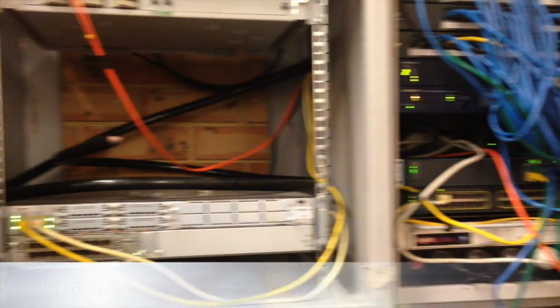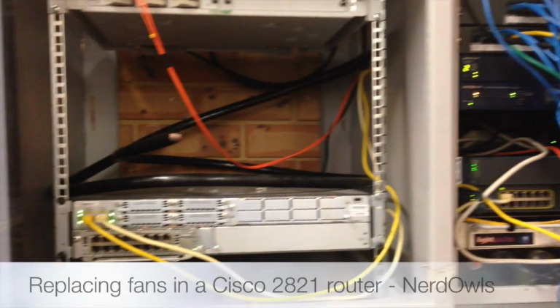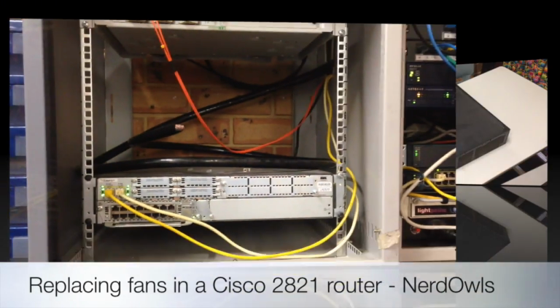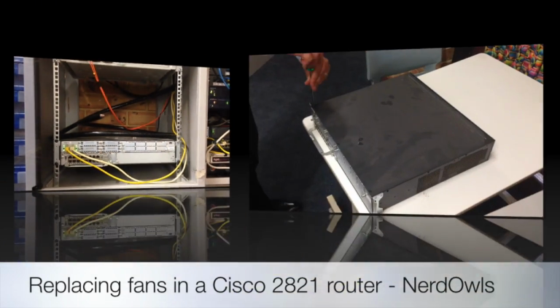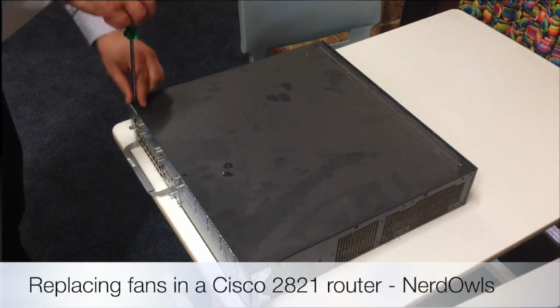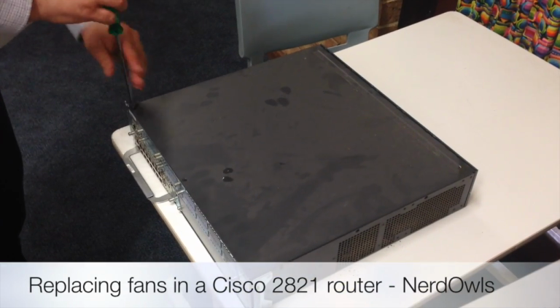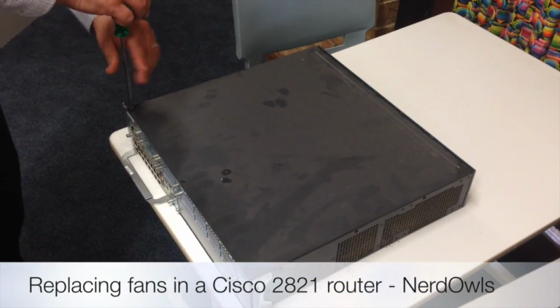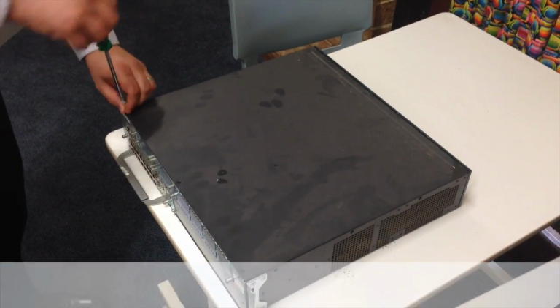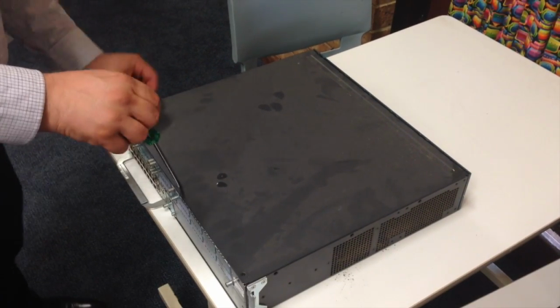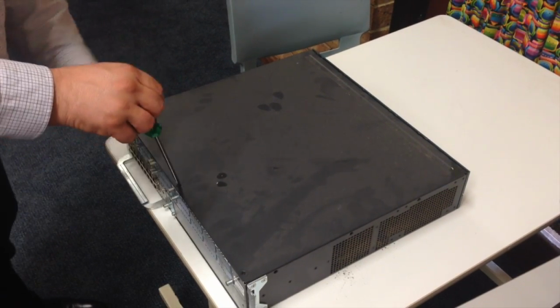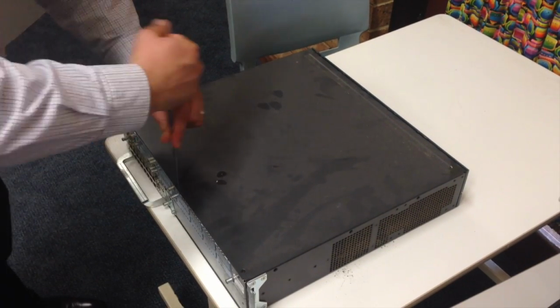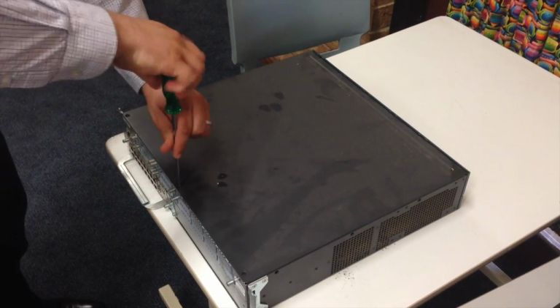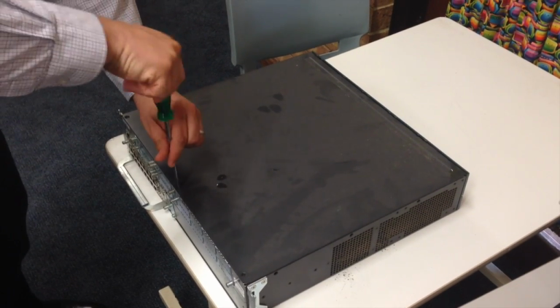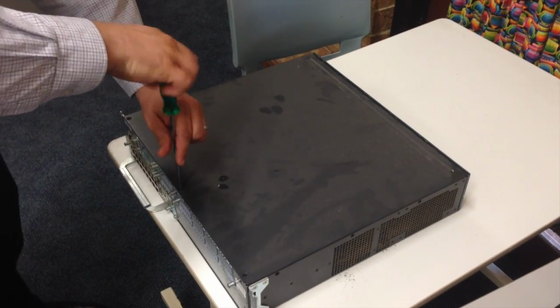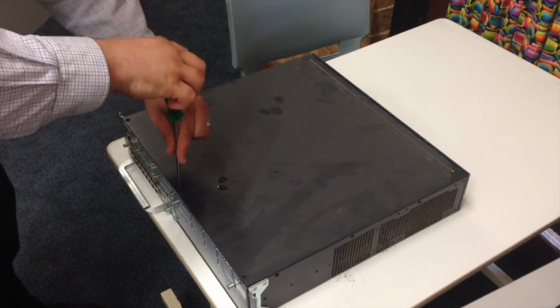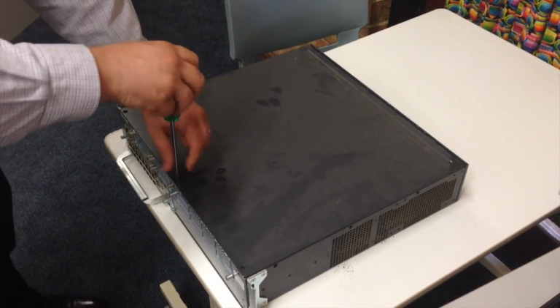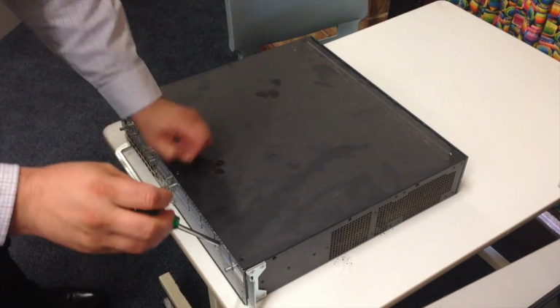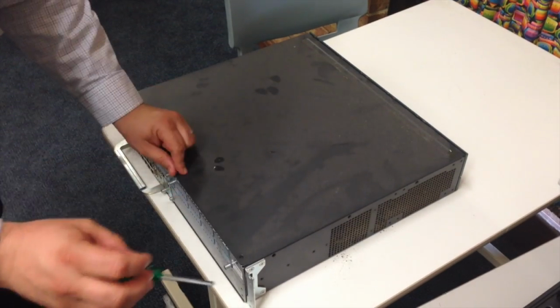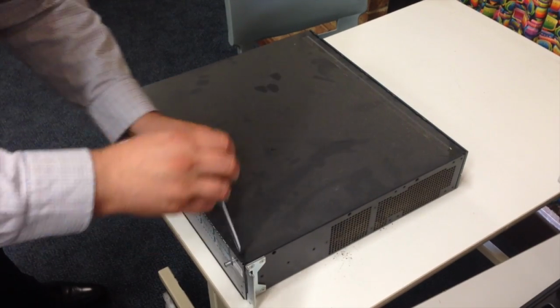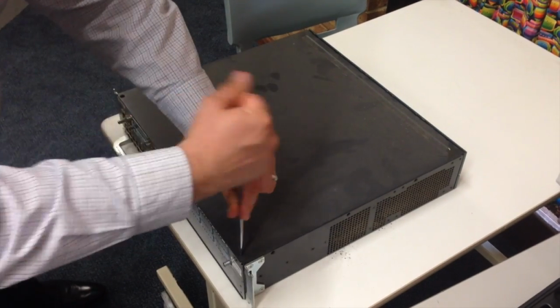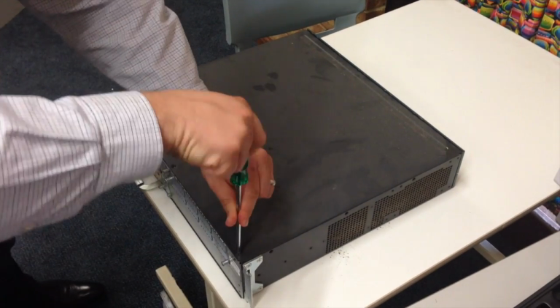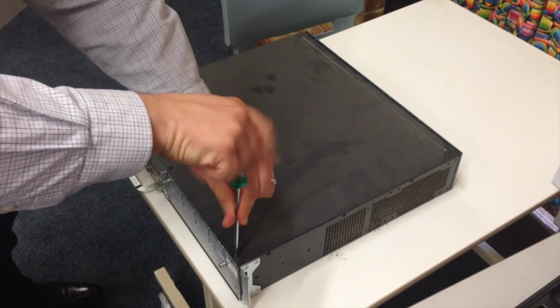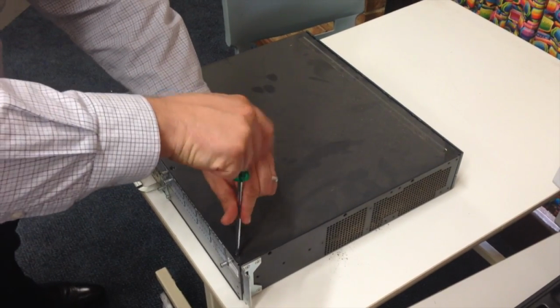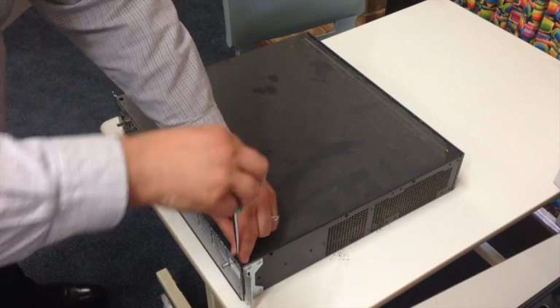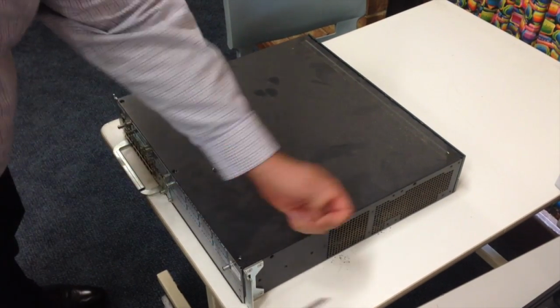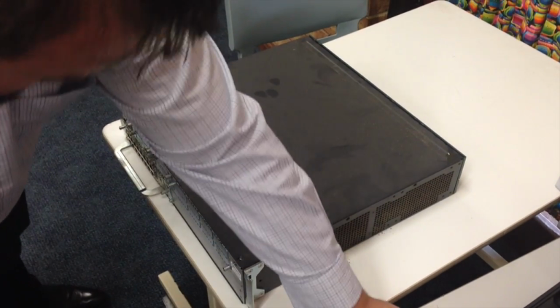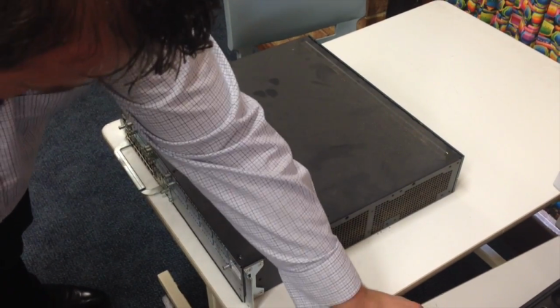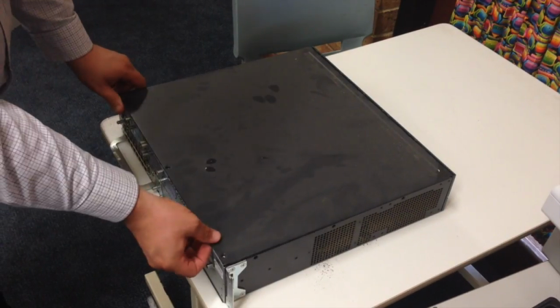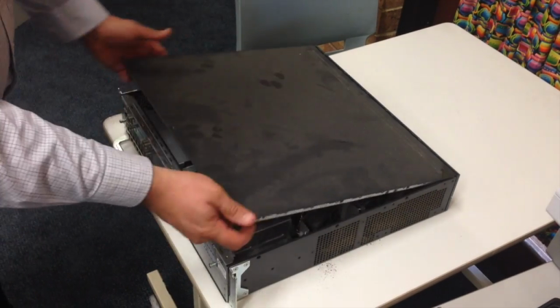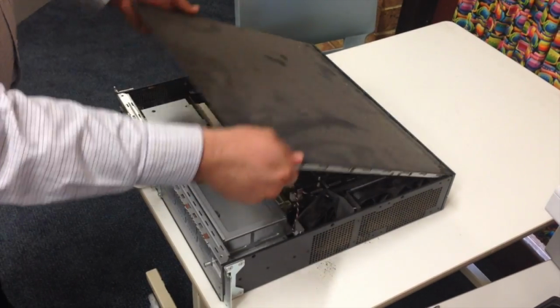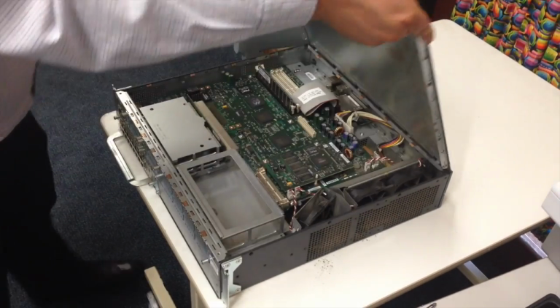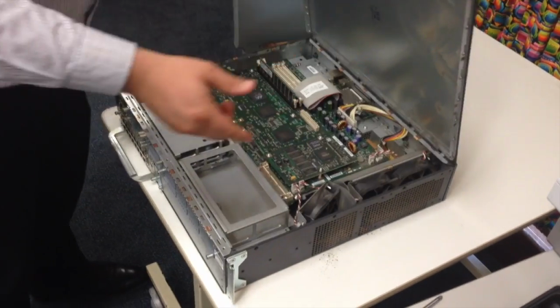We have had a few fans die in our 2821 series routers — here's a short video on how to replace them. Start by unscrewing all the screws that hold the top plate of the router, then lift the plate from the back of the router towards the faceplate in an upwards motion.